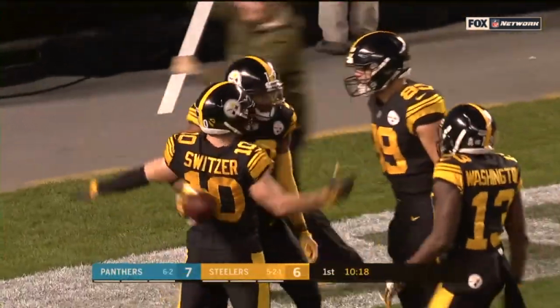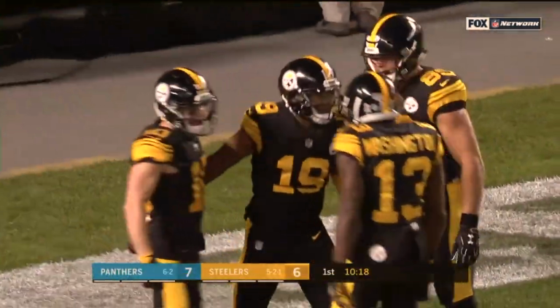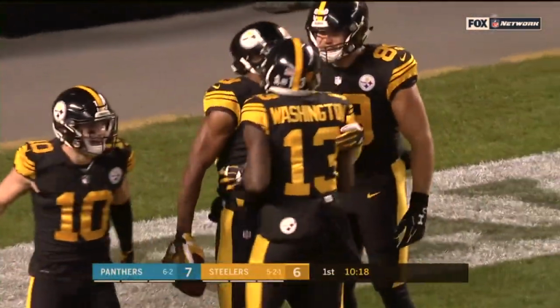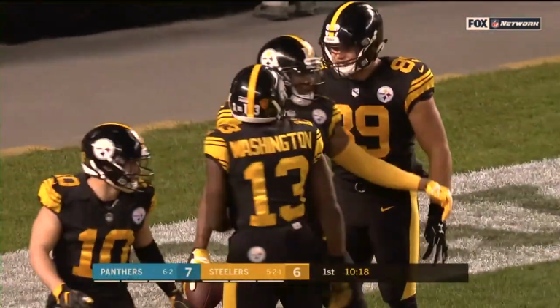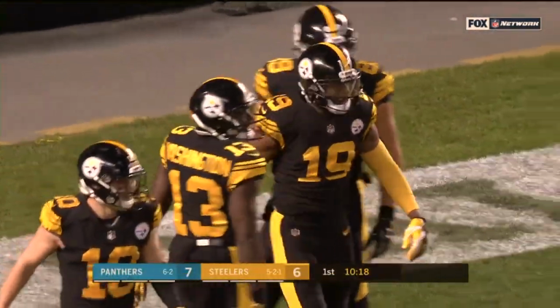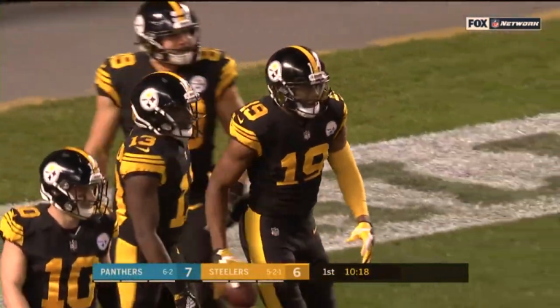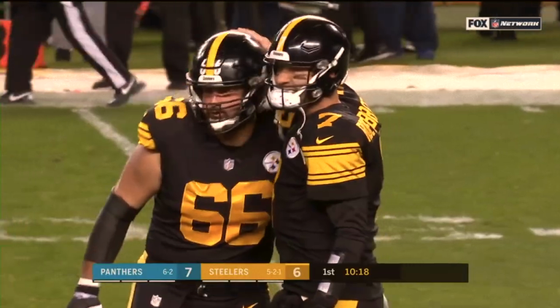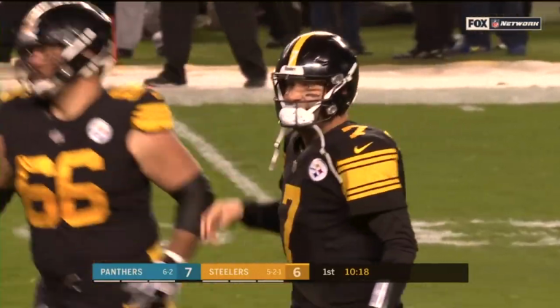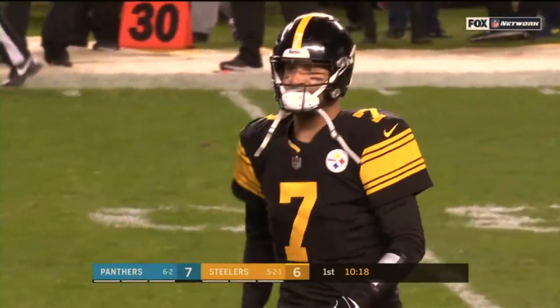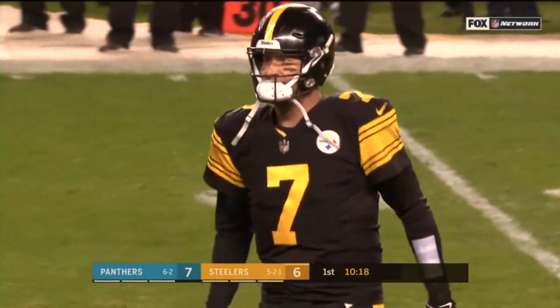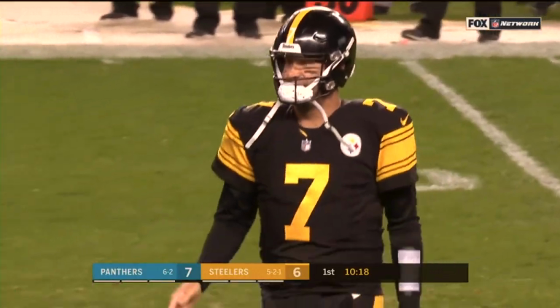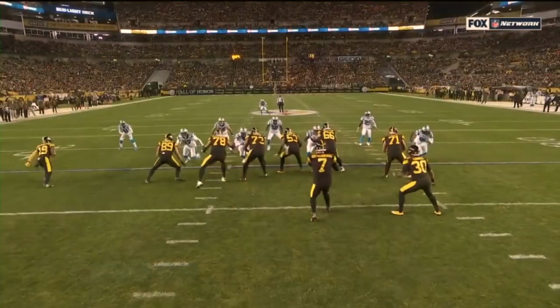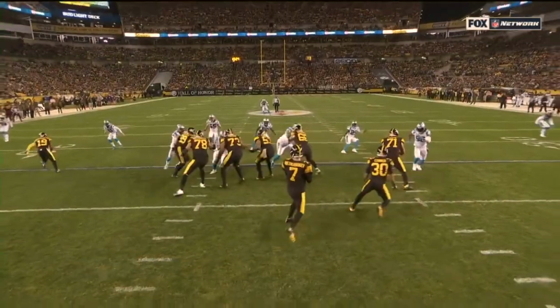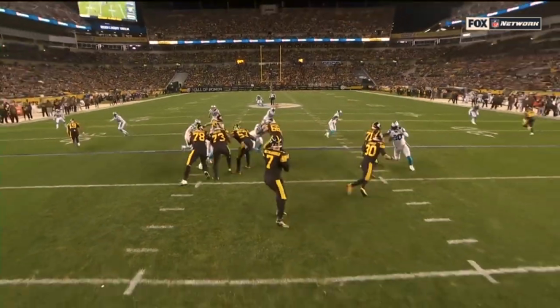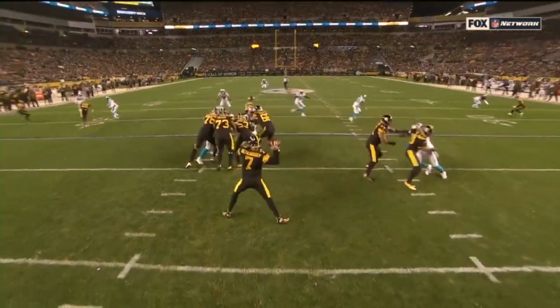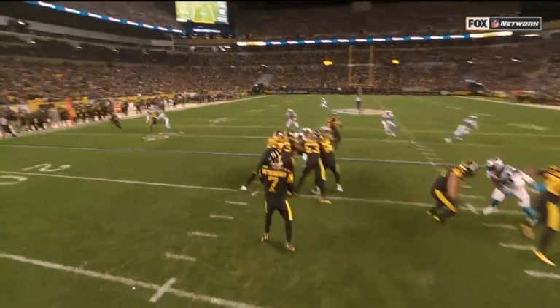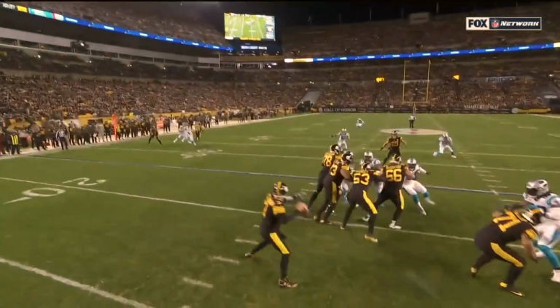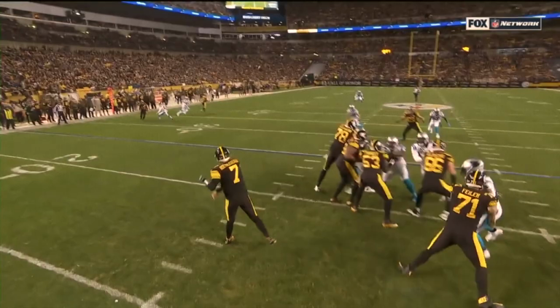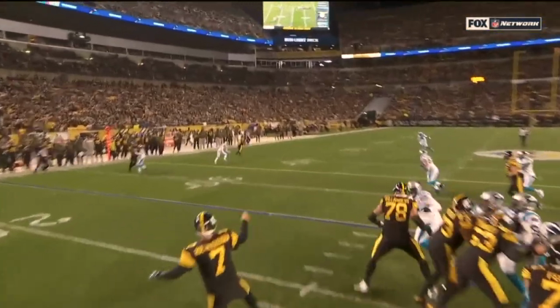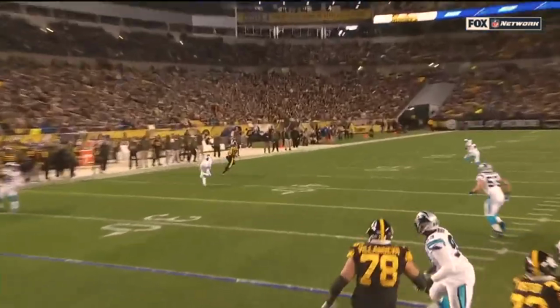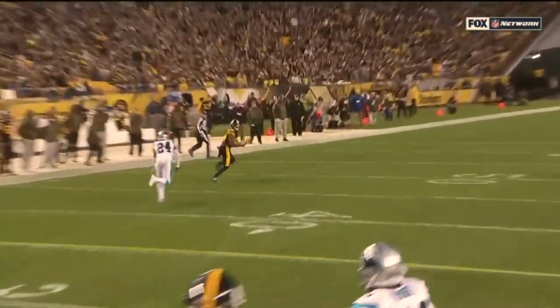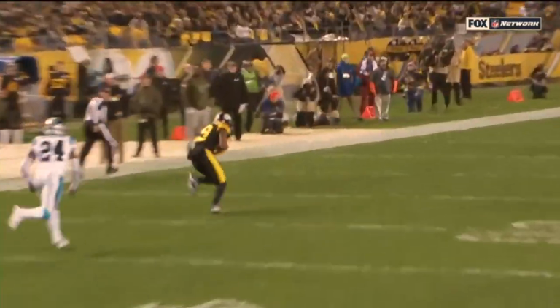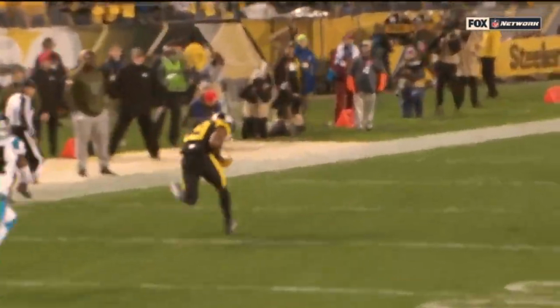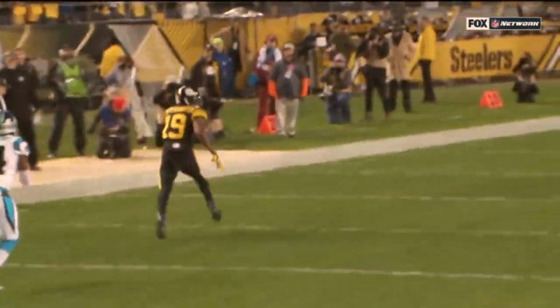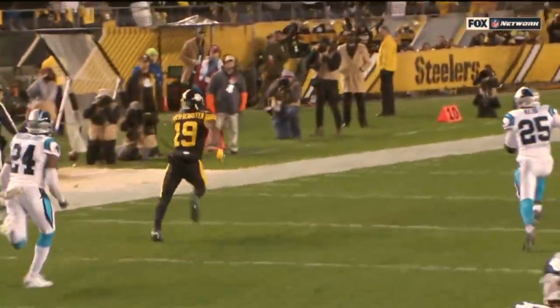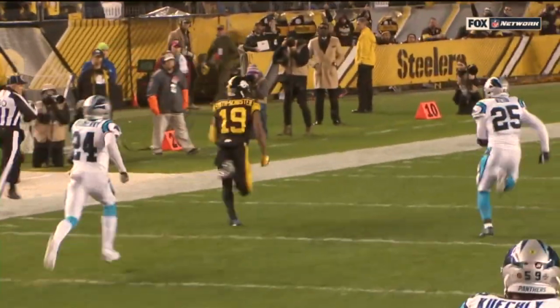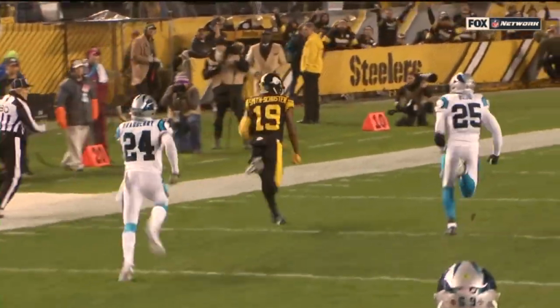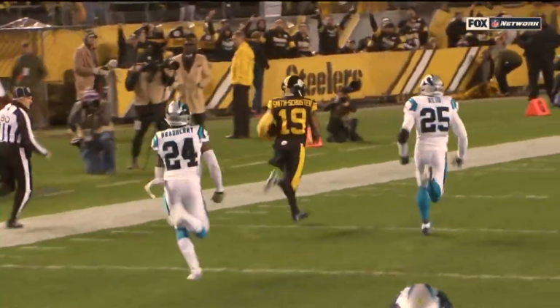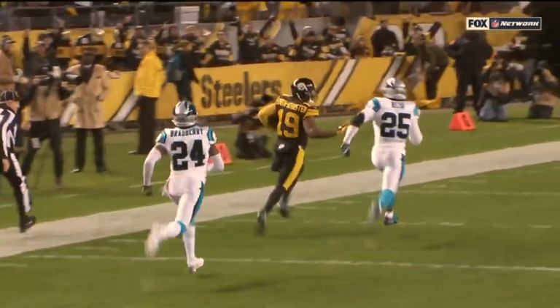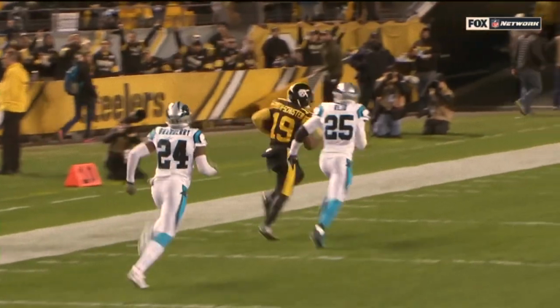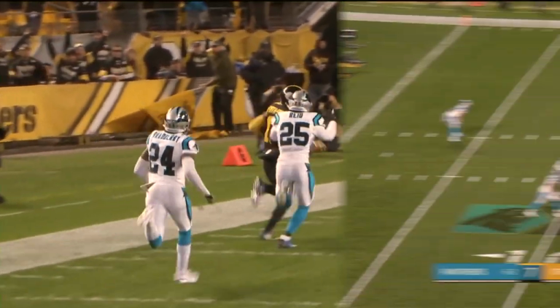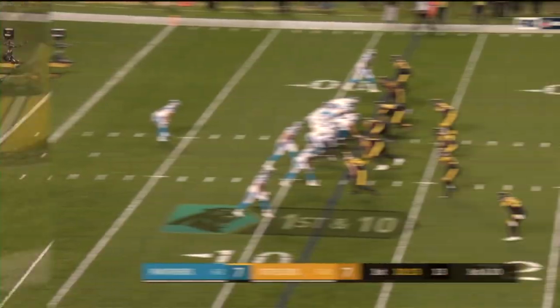75 yards to number 19. How about that answer? Bradbury had his eyes in the backfield, and with a little pump action there by Ben Roethlisberger, Smith-Schuster is able to get in position.